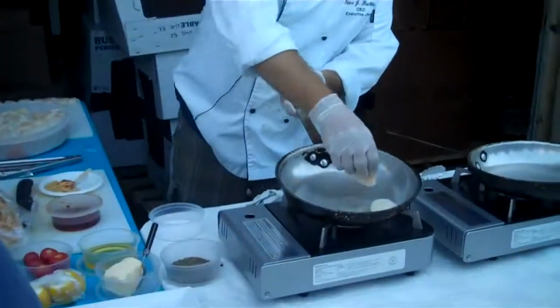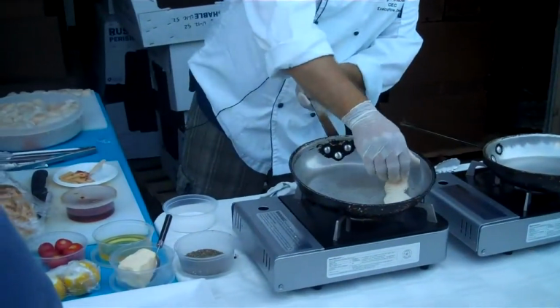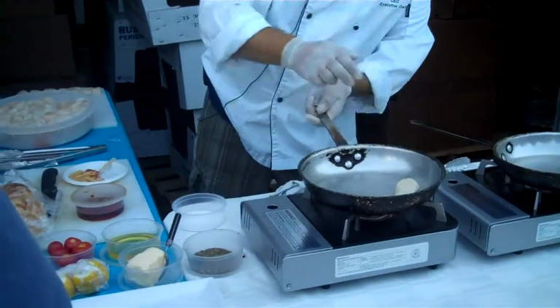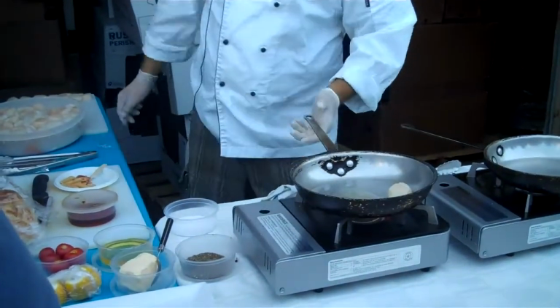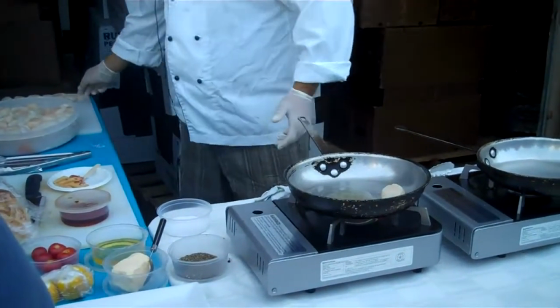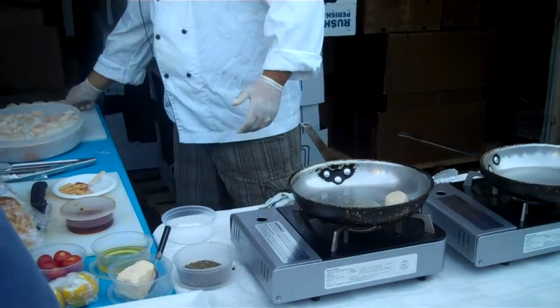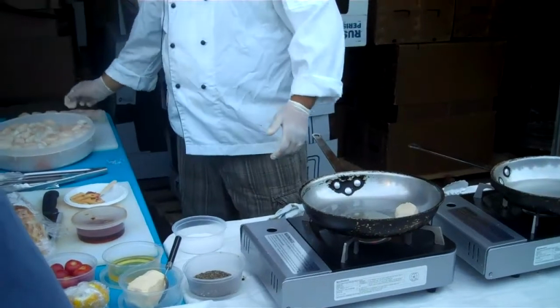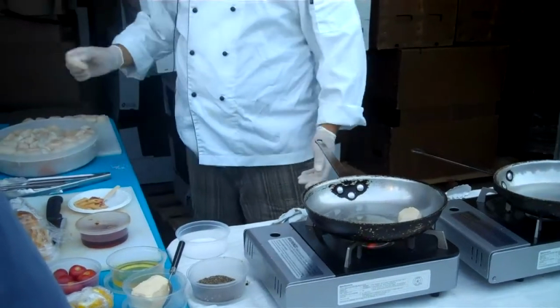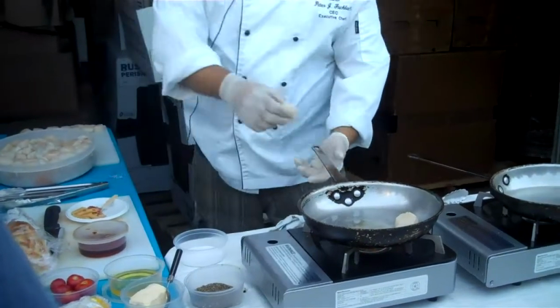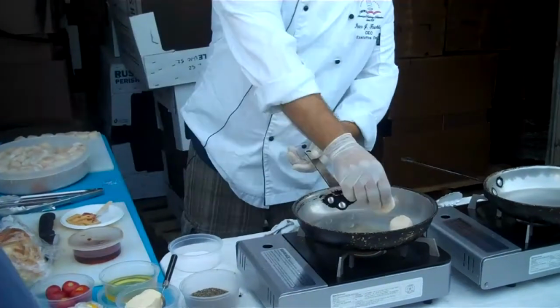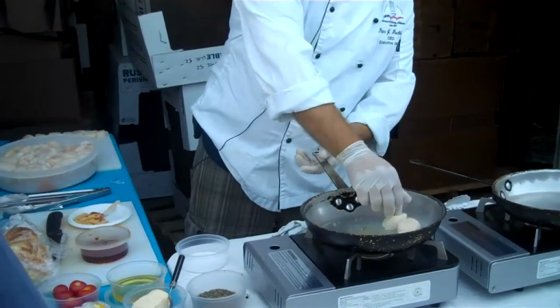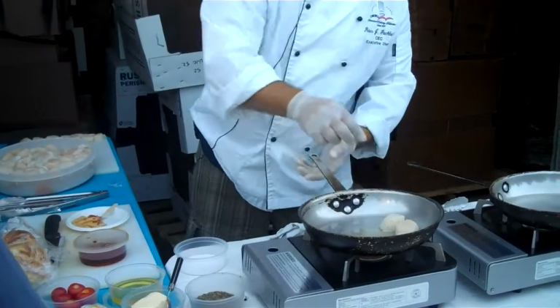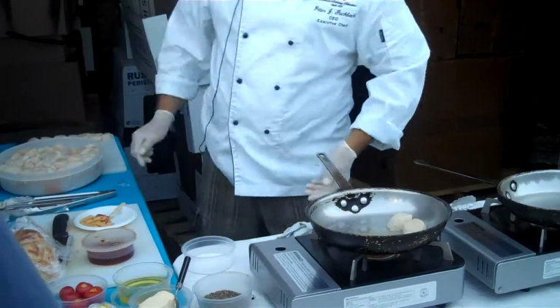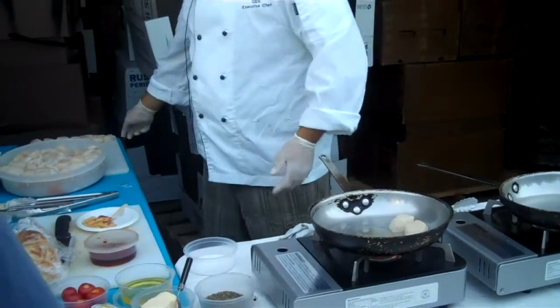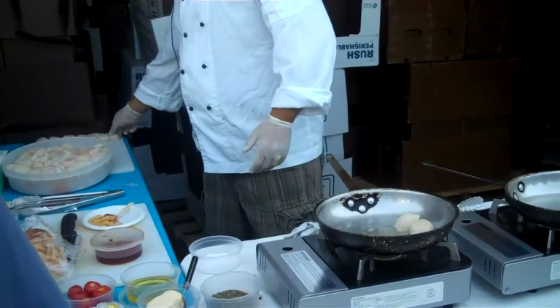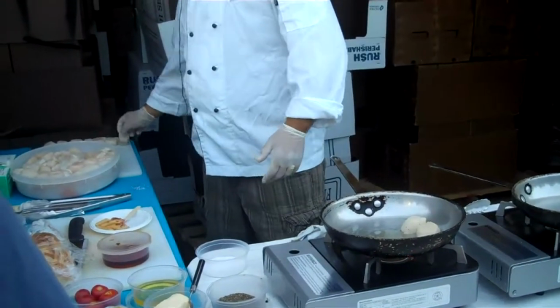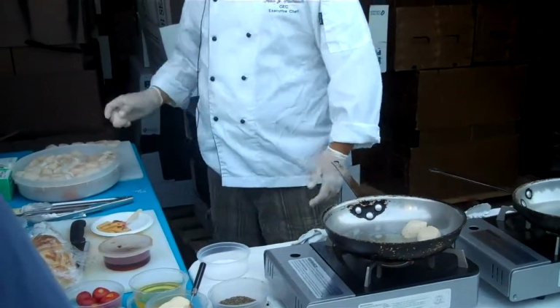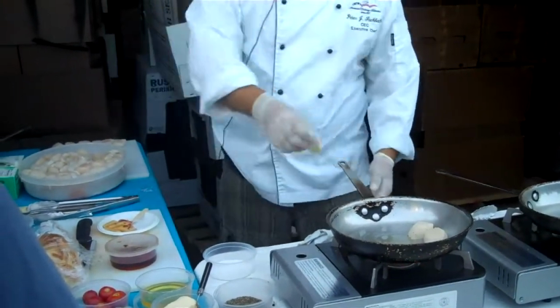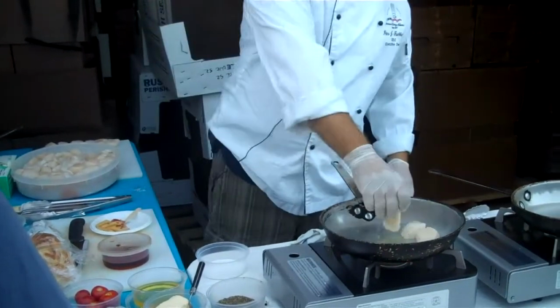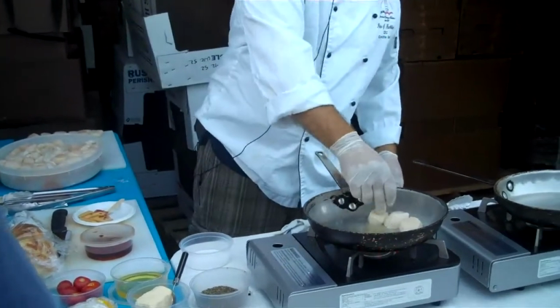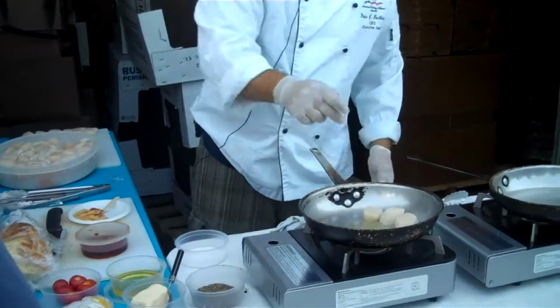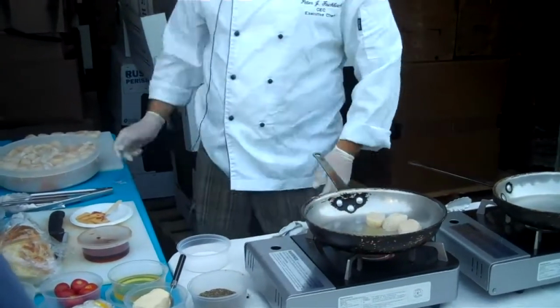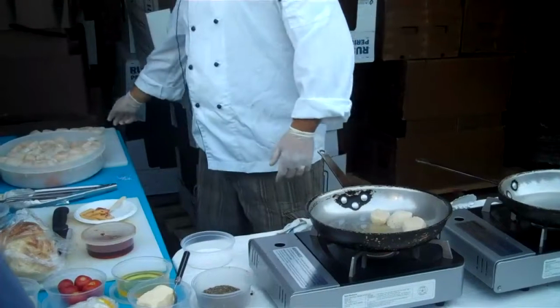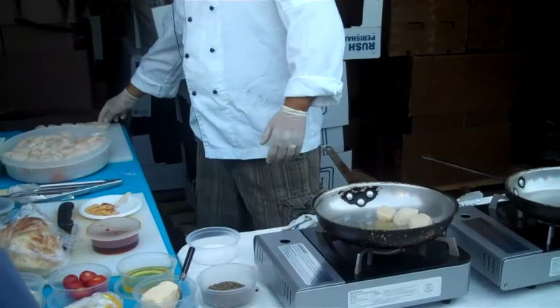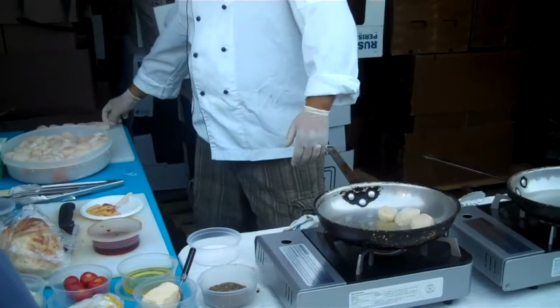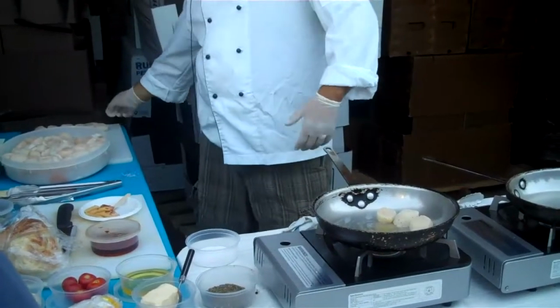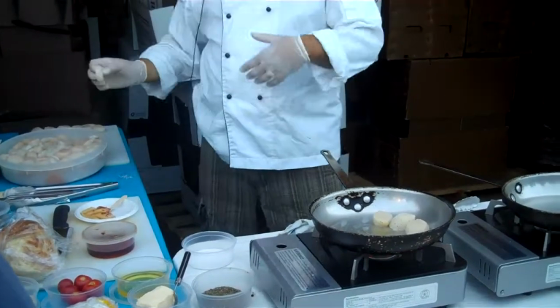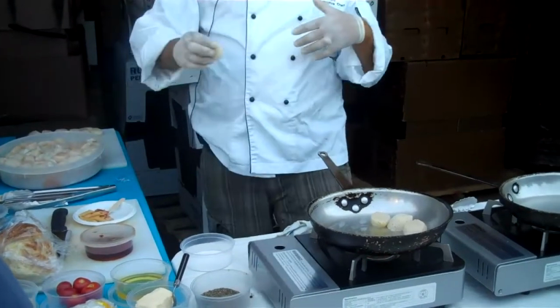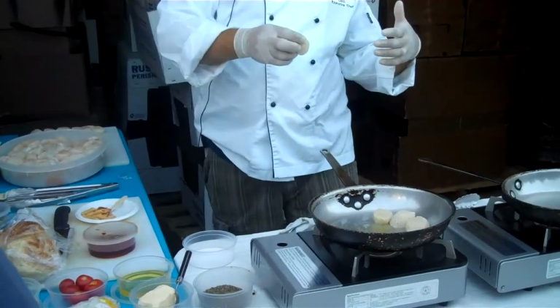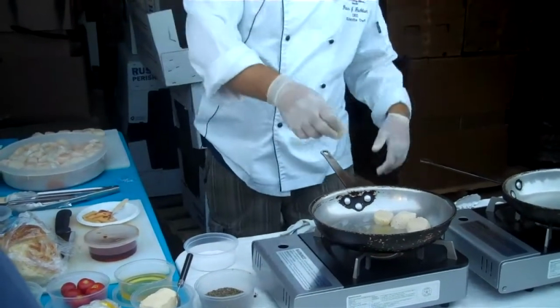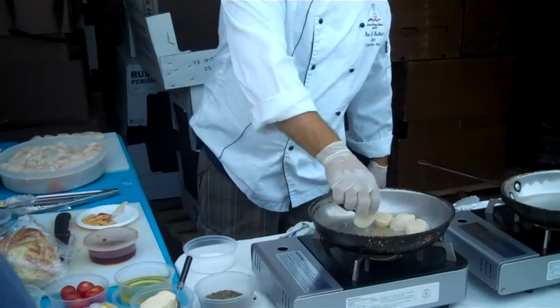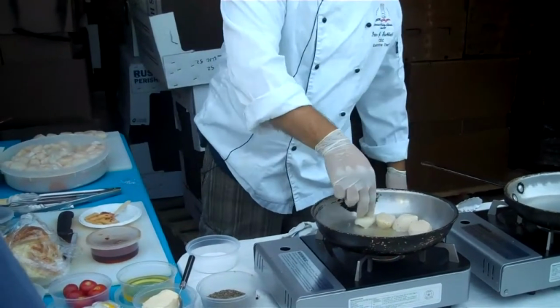Do you use vegetable oil? All the time. I only cook with corn oil or soy oil because they have very high flash points, and they don't impart any additional flavor into the food.